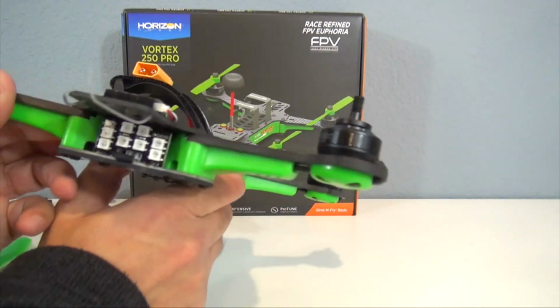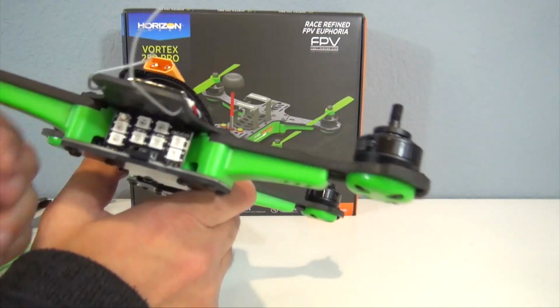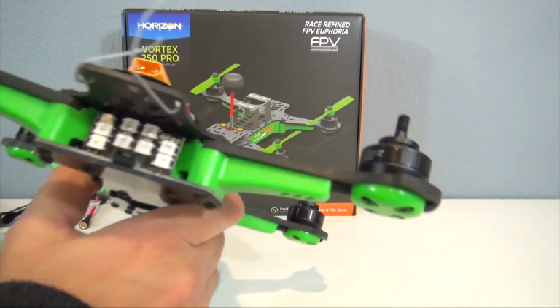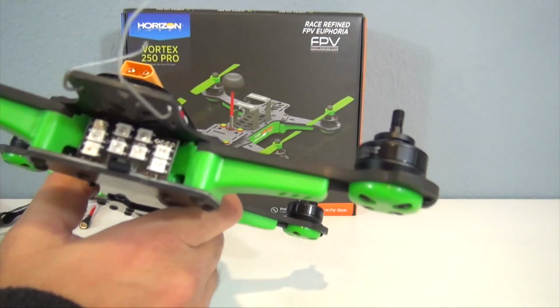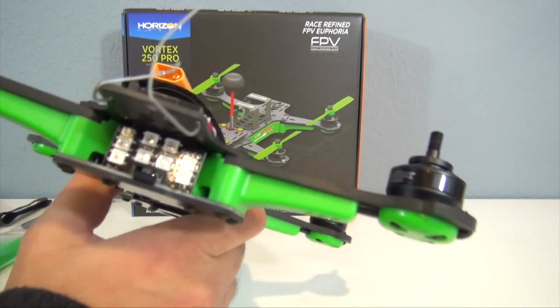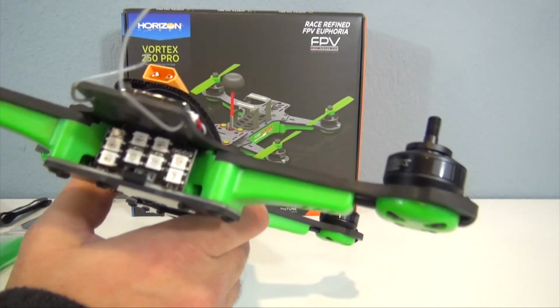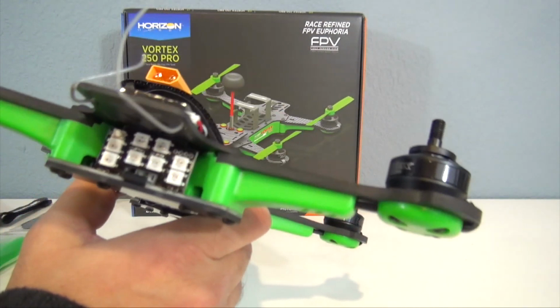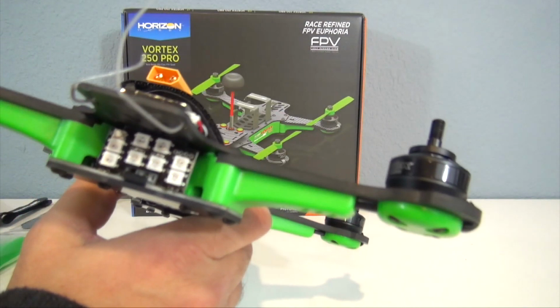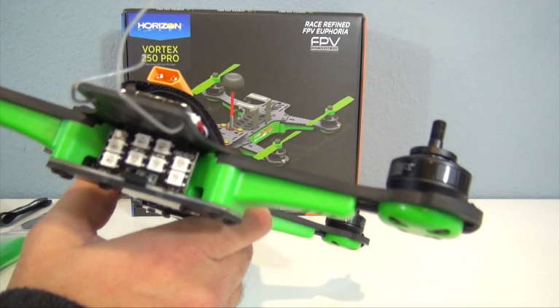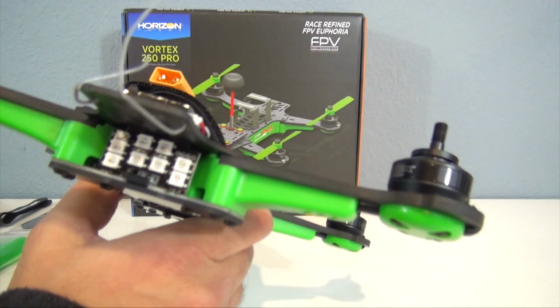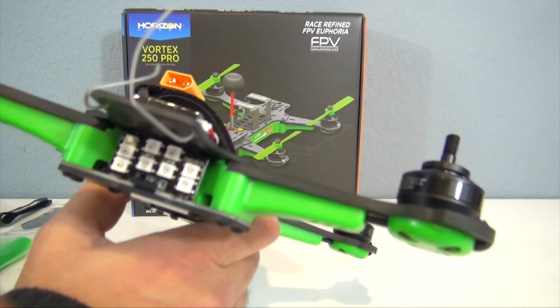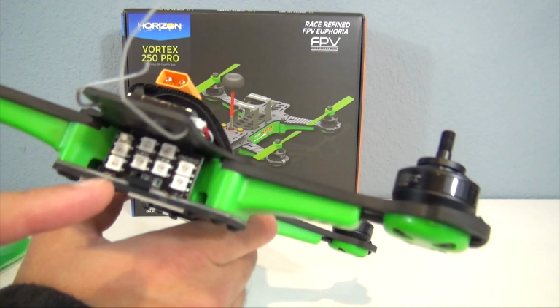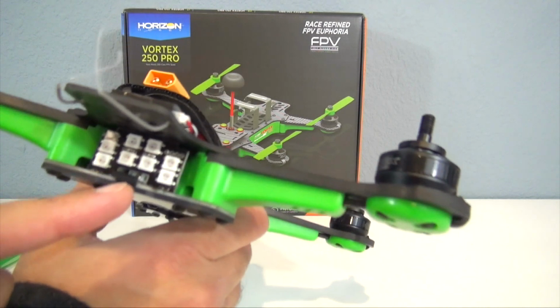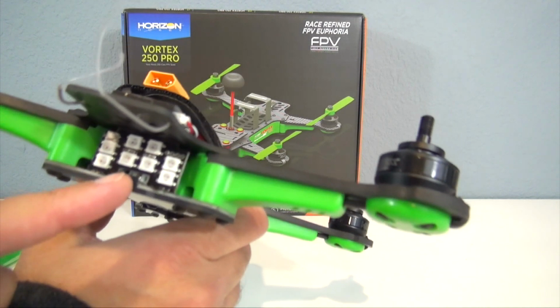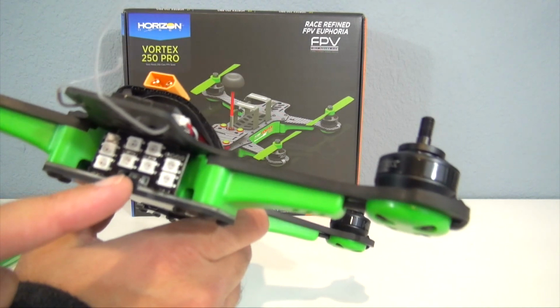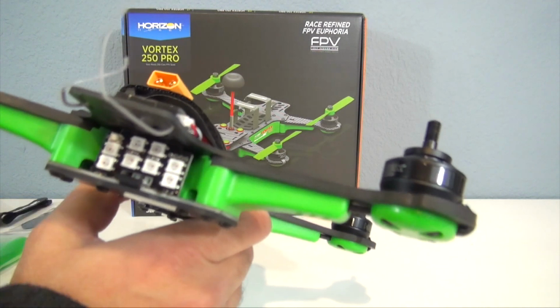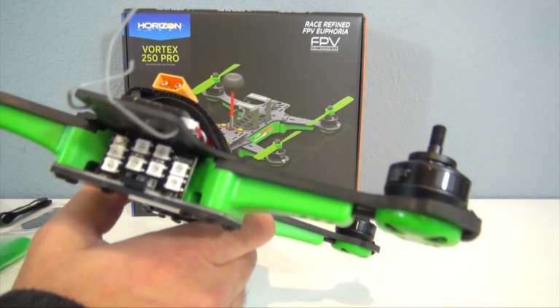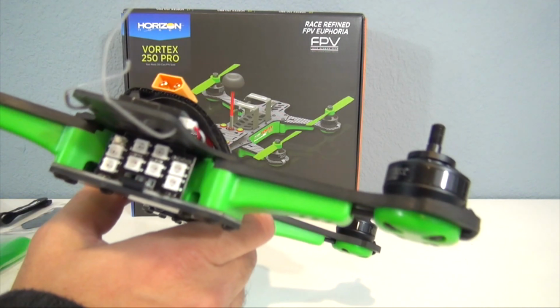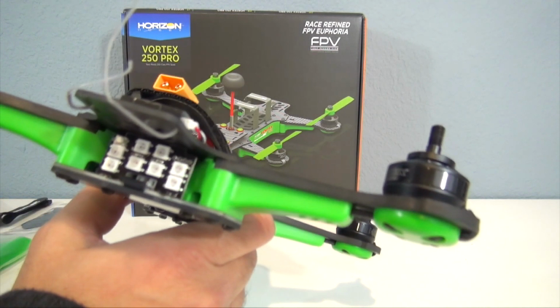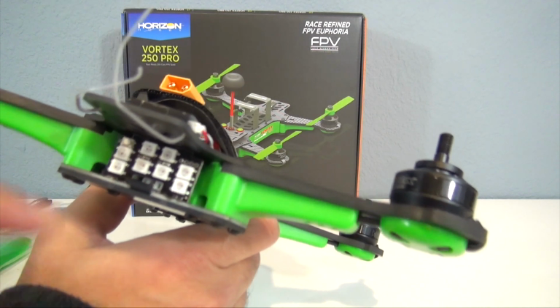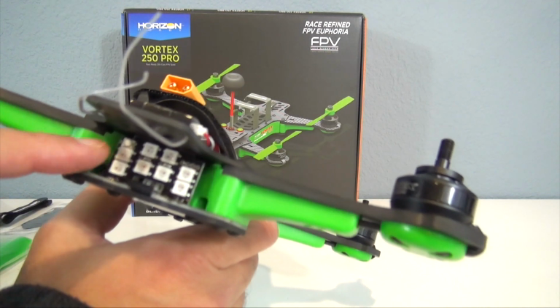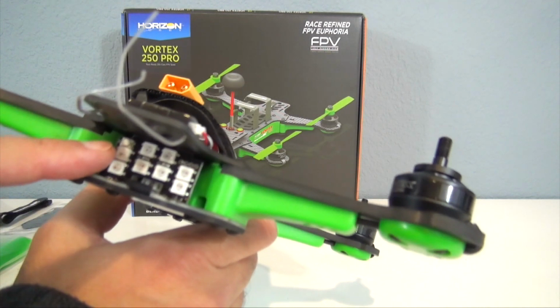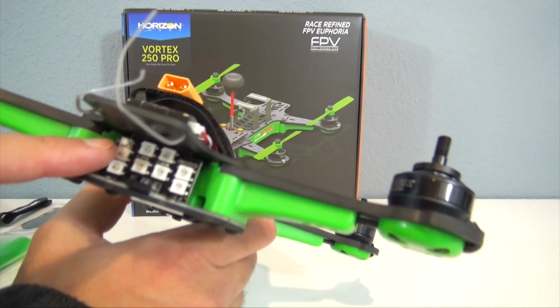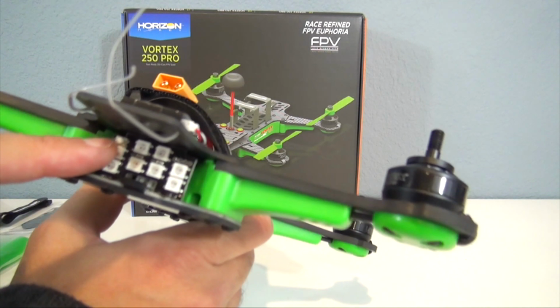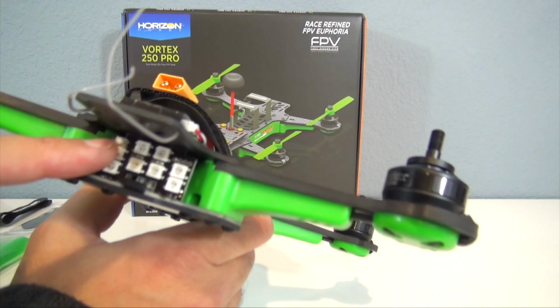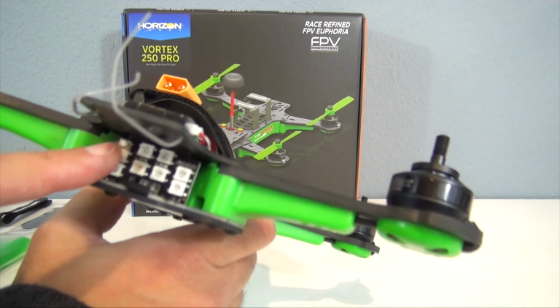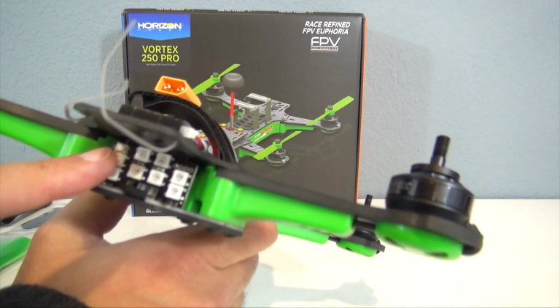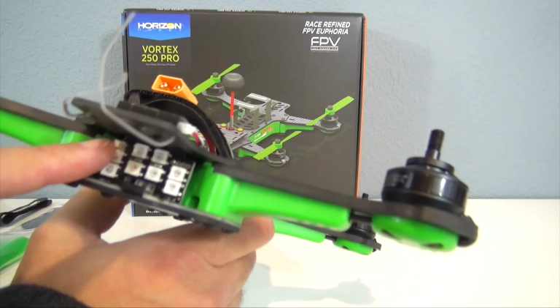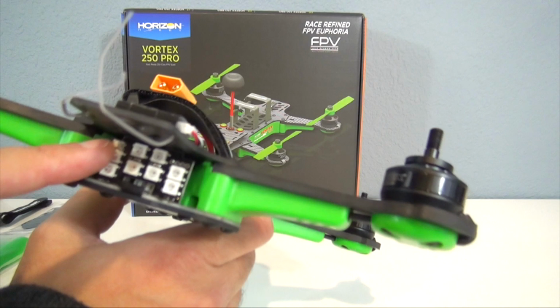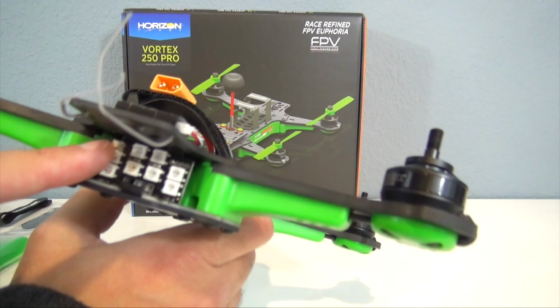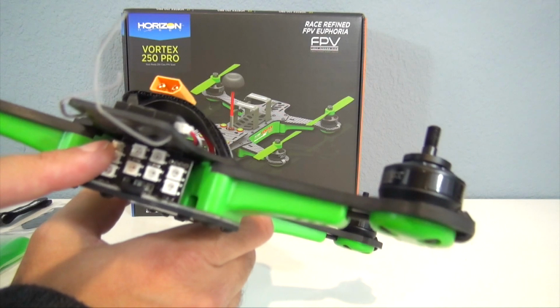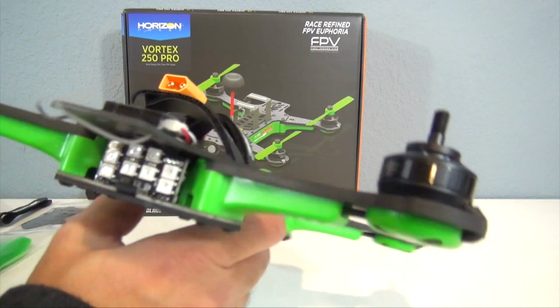On the back you have a bank of eight LEDs, and these are programmable so you can change the color of them. Also in the back here is a switch for your FPV channels.